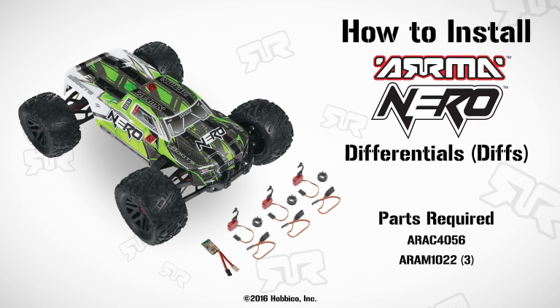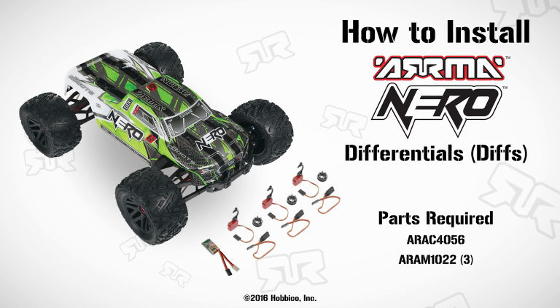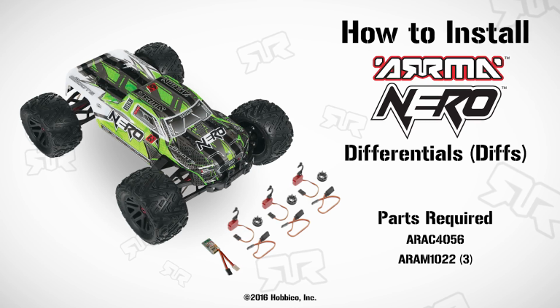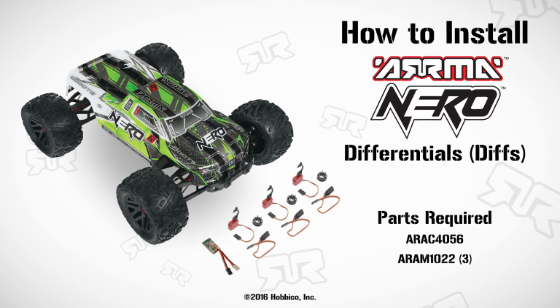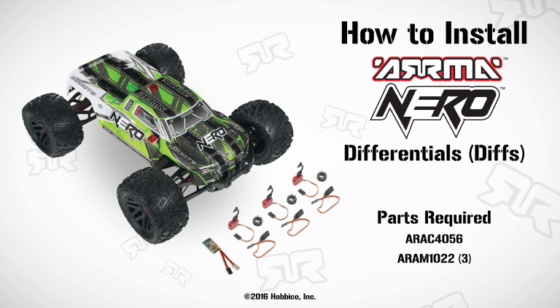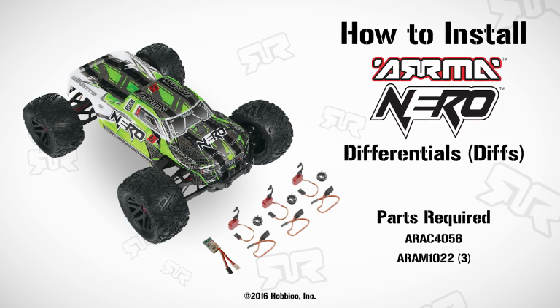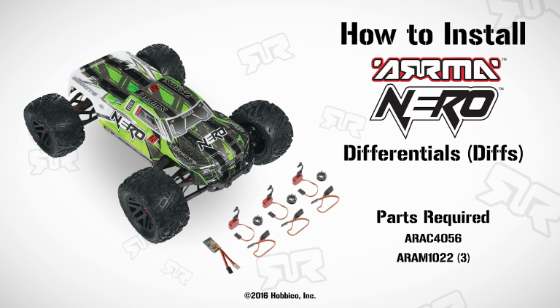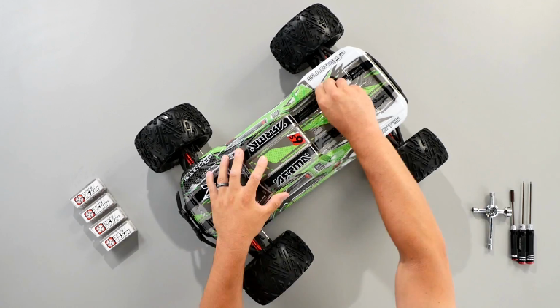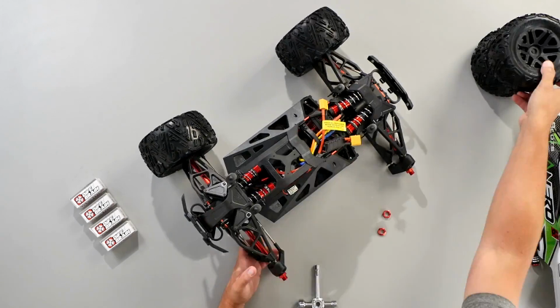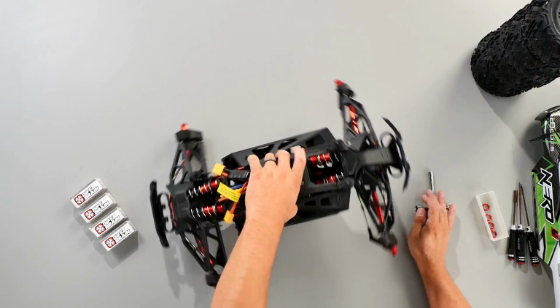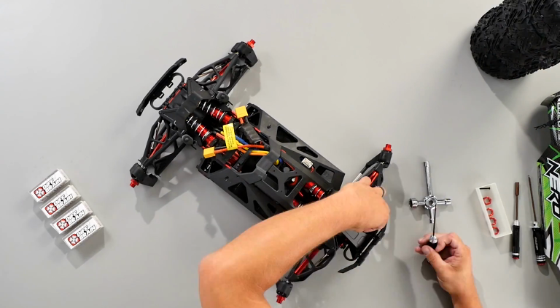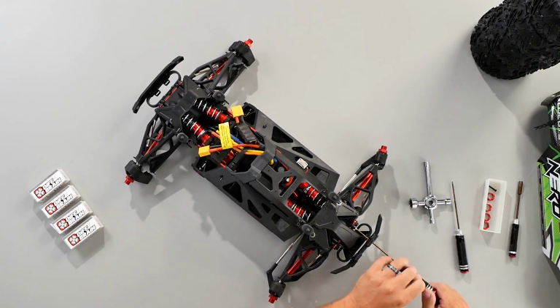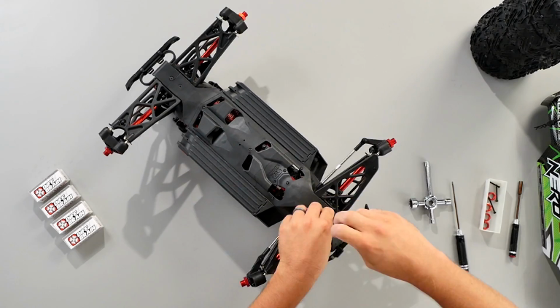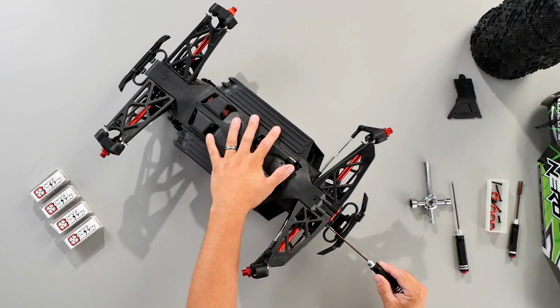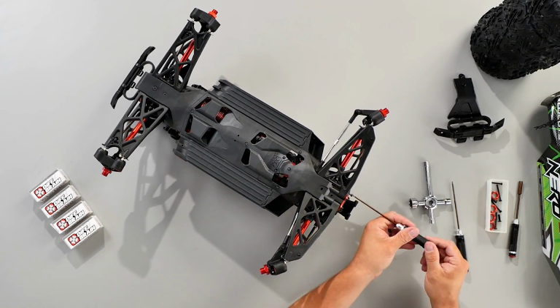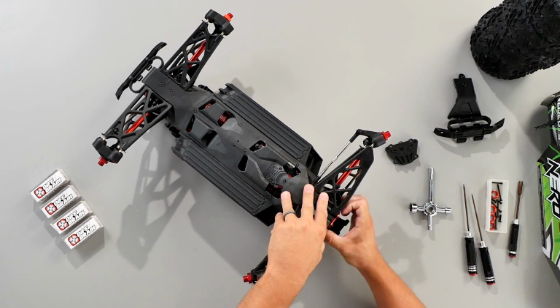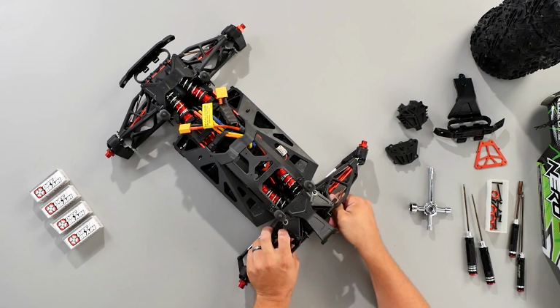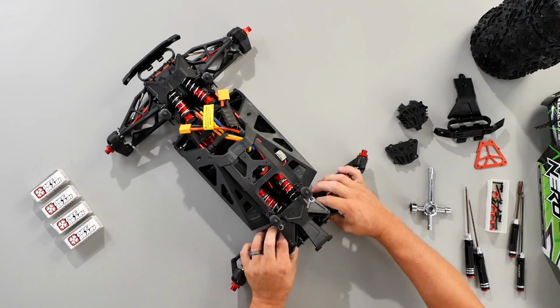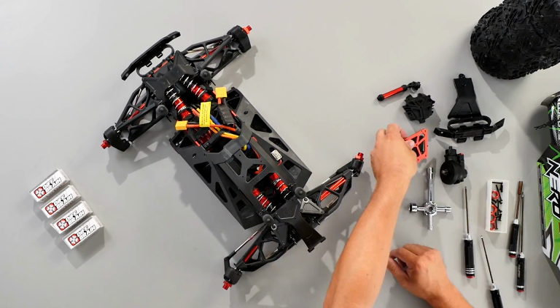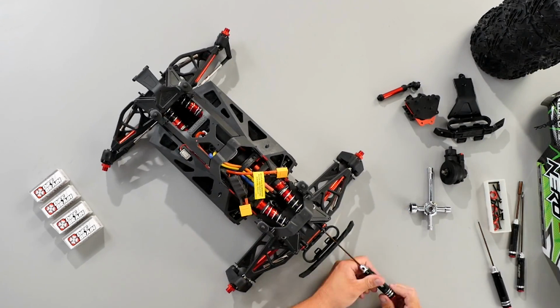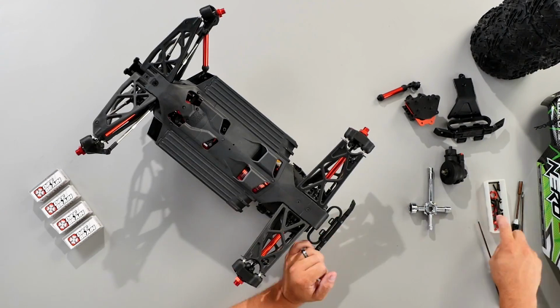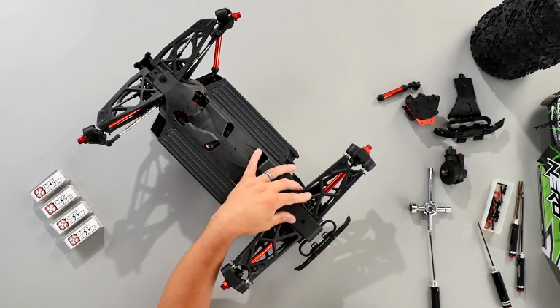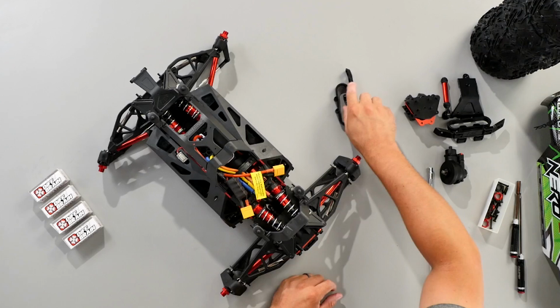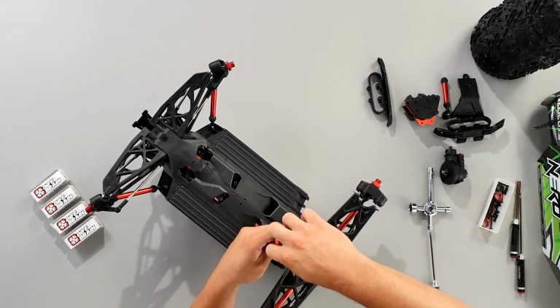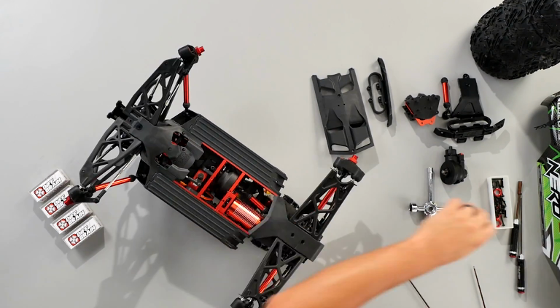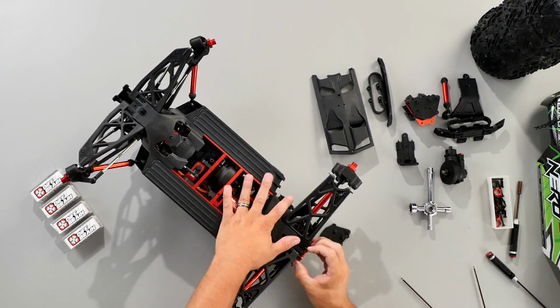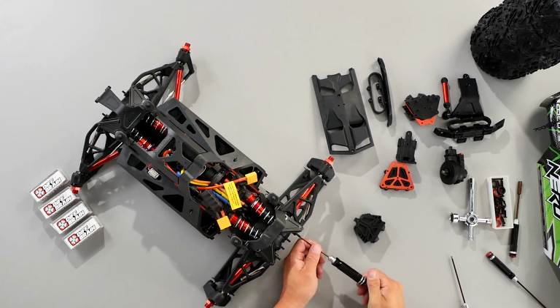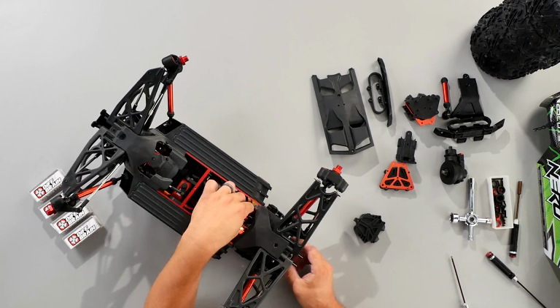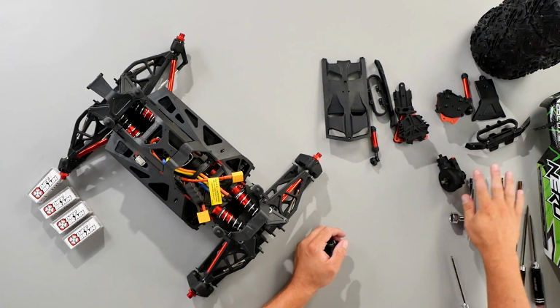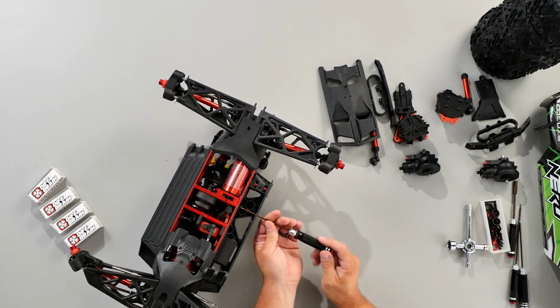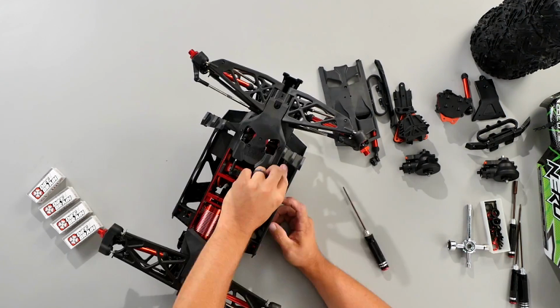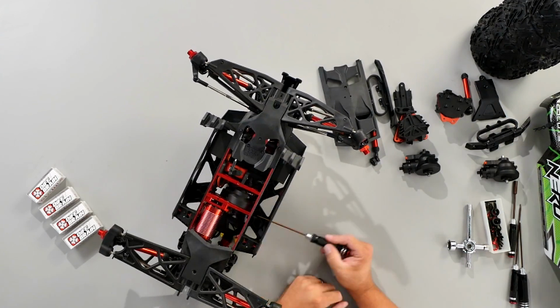Today we're going to show you how to take your non-diff brain Nero and convert it to the diff brain version. We're going to speed up a few steps to get to where the diffs are actually out of the vehicle and make it easier for us to see. If you have any questions about these steps, please refer to your manual.